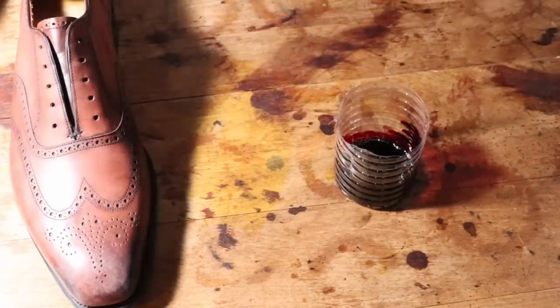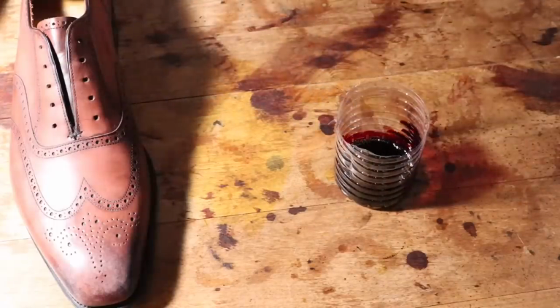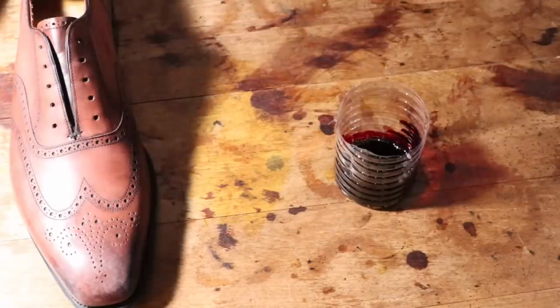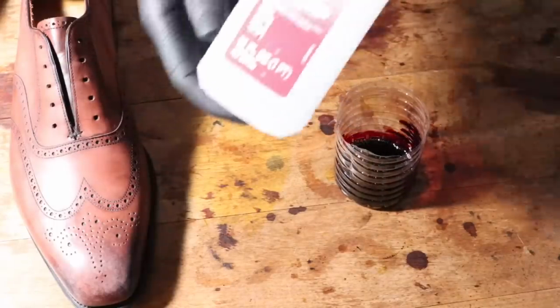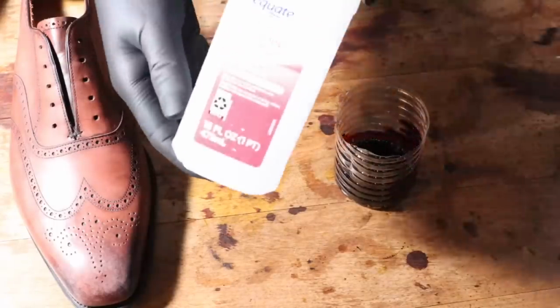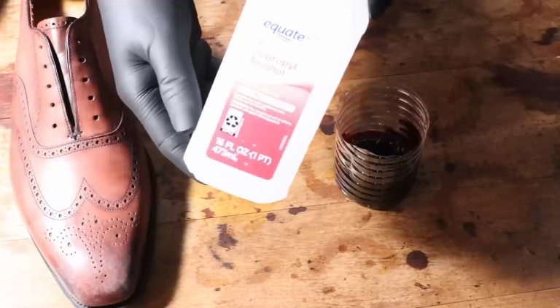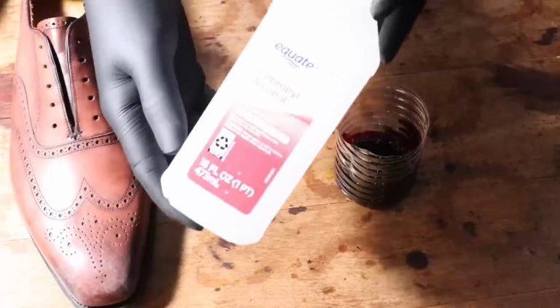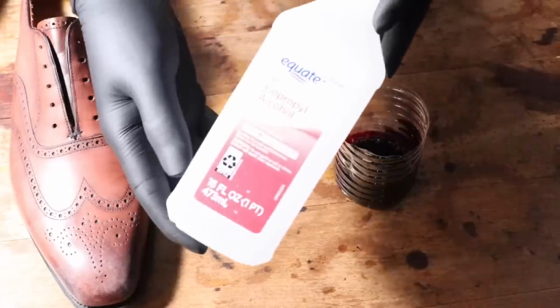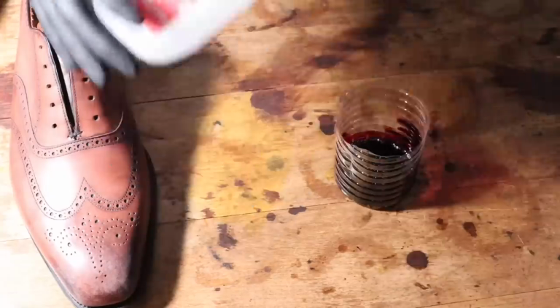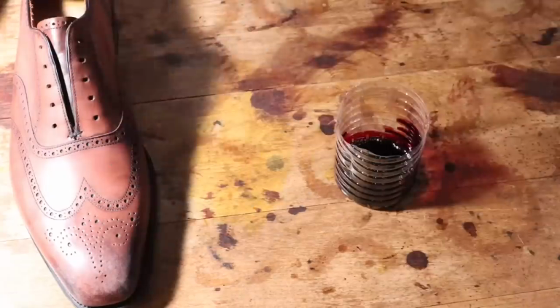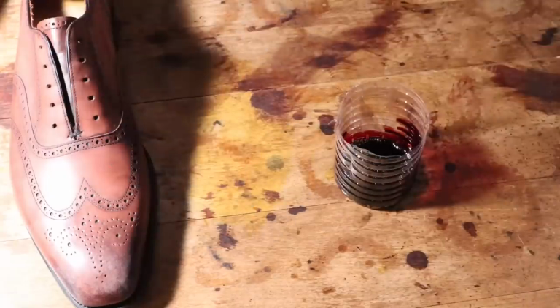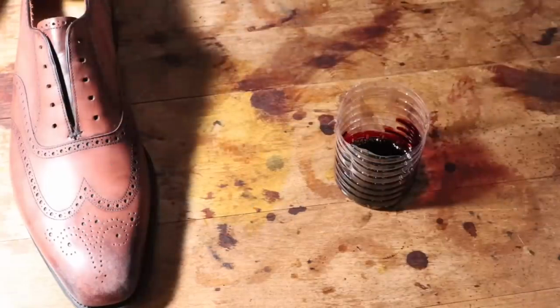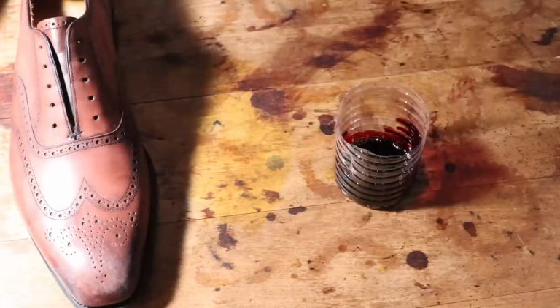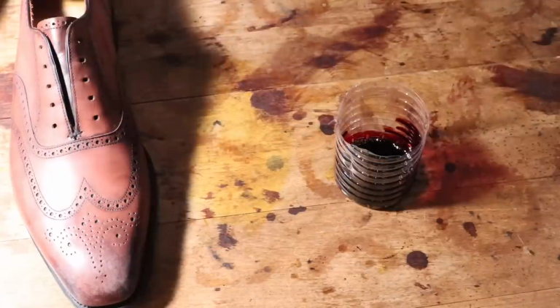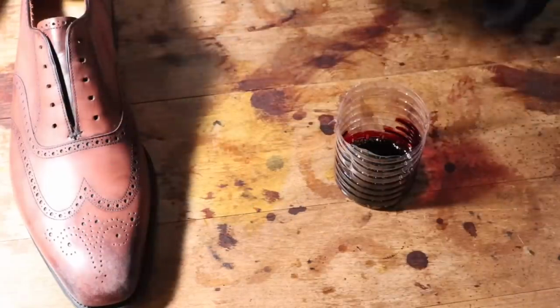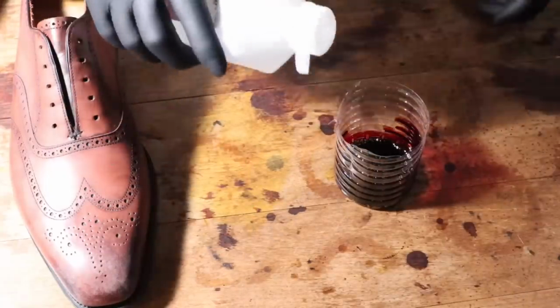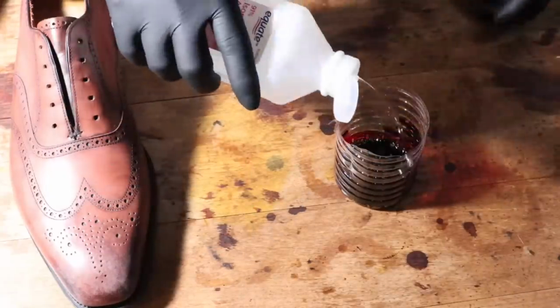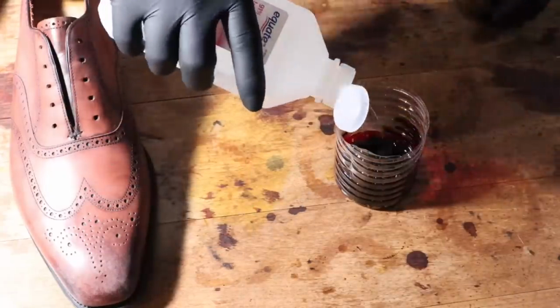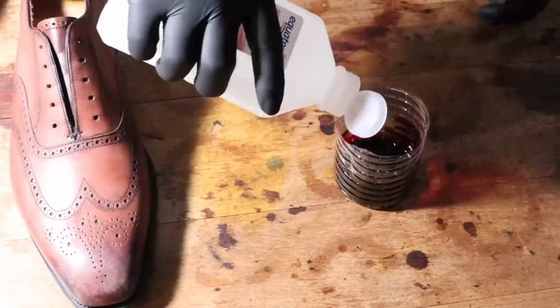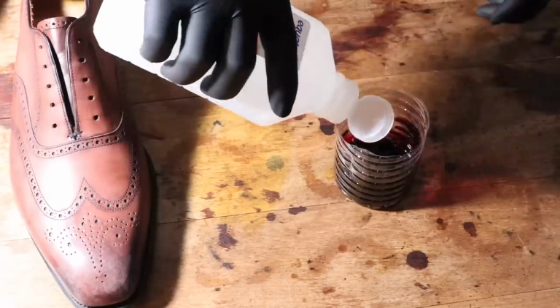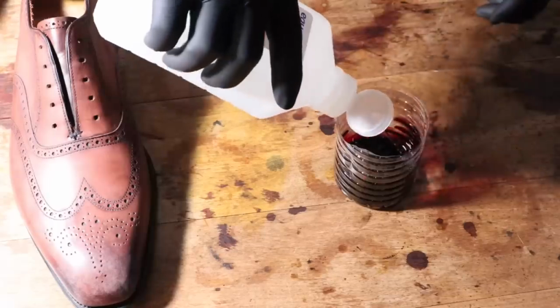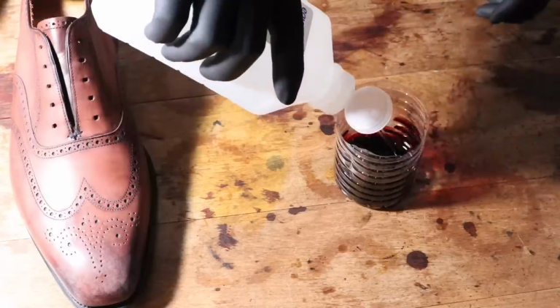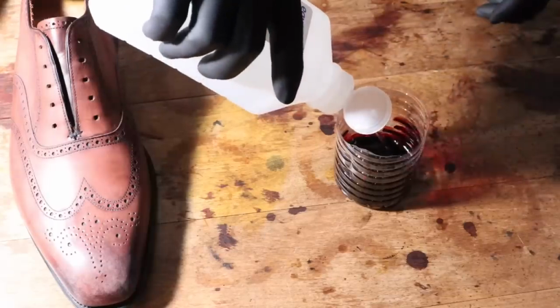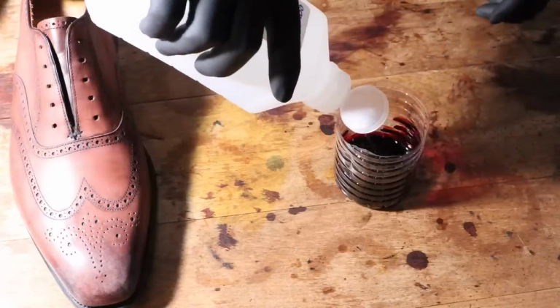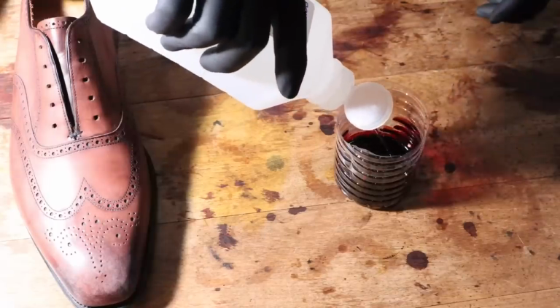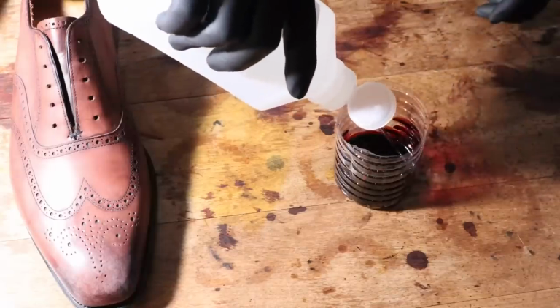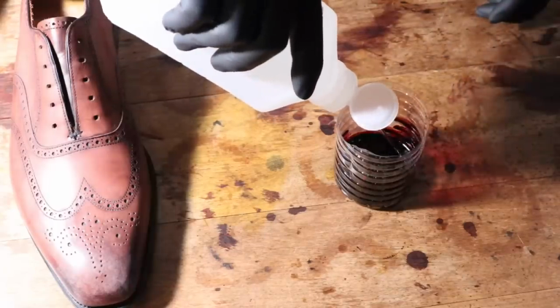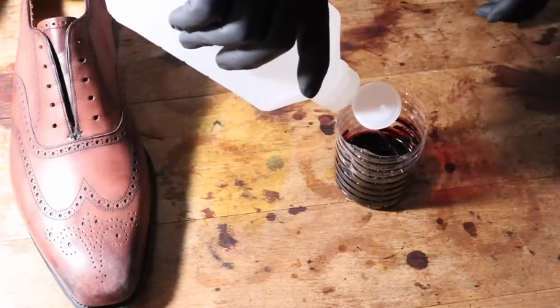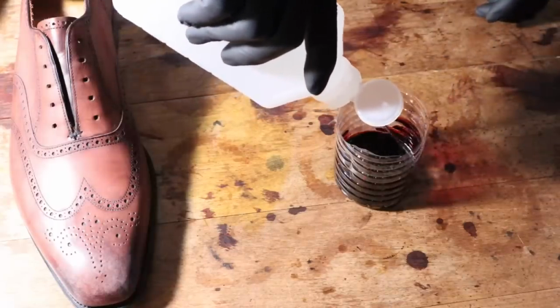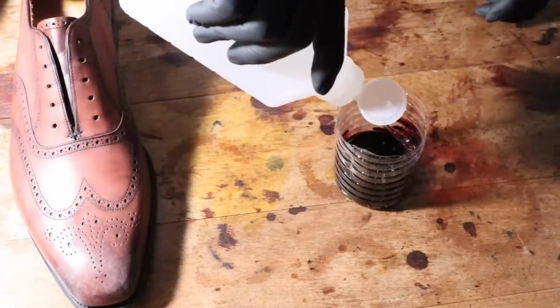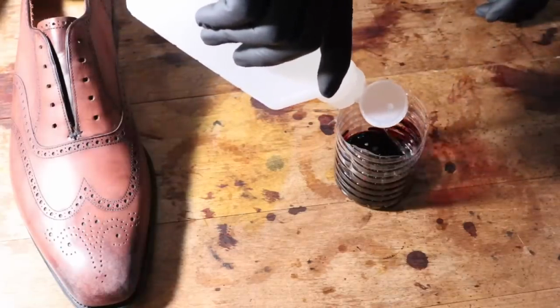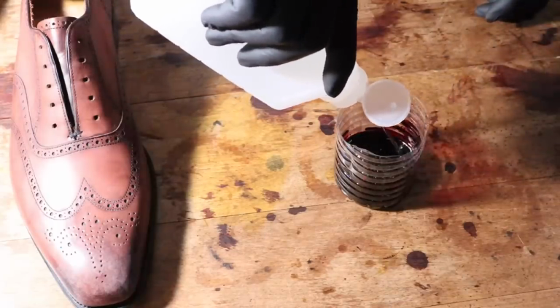Before I started, I diluted it with rubbing alcohol, and that's a good idea just to soften it up so it's not so dark. Color 8 can be so dark eggplant purple it can actually look black, and I didn't want that.